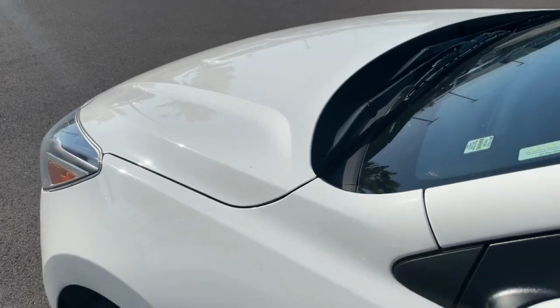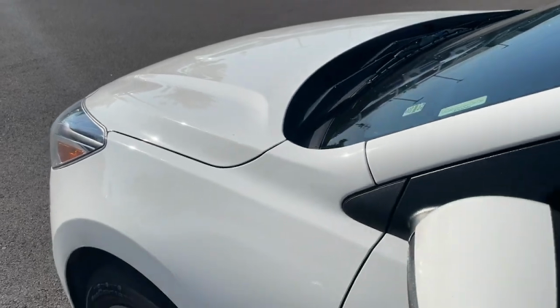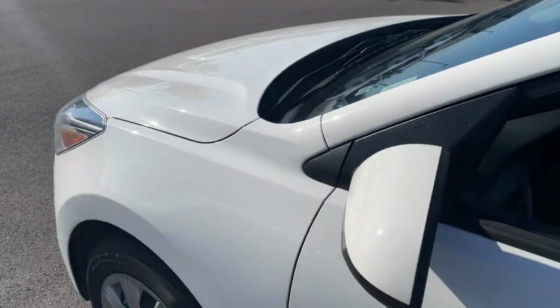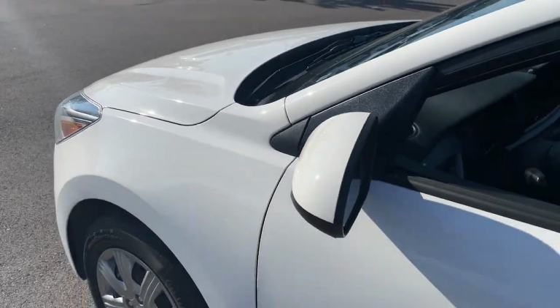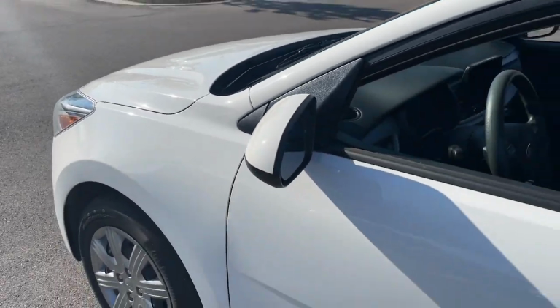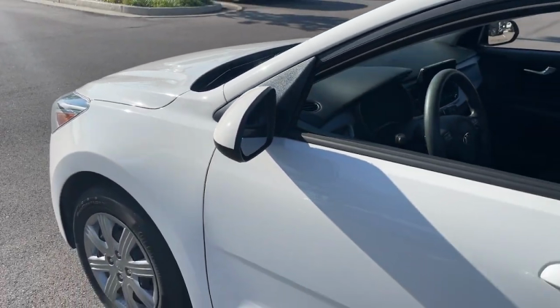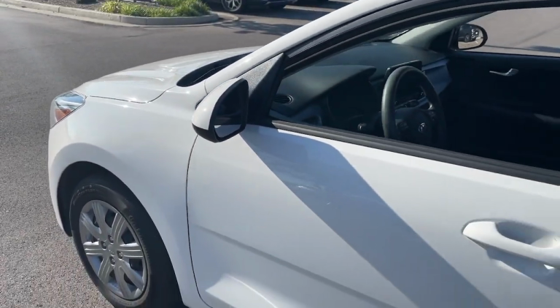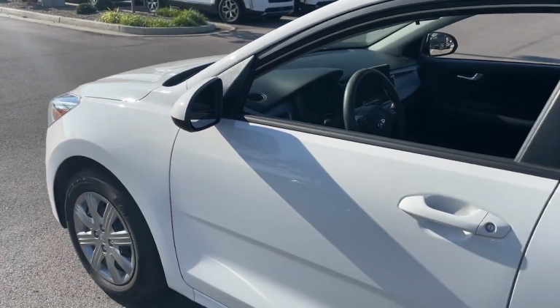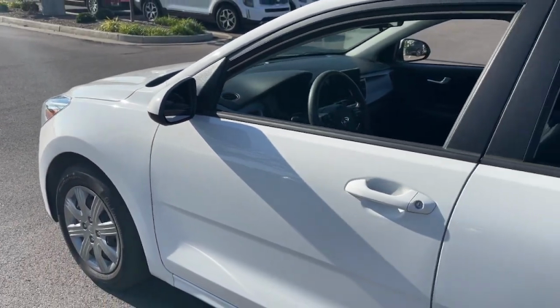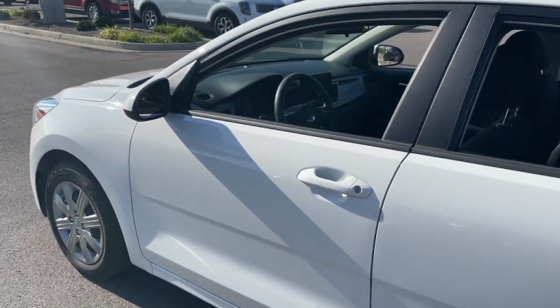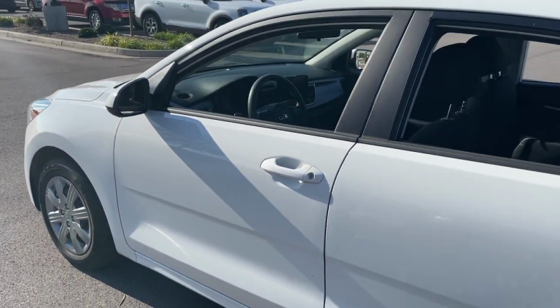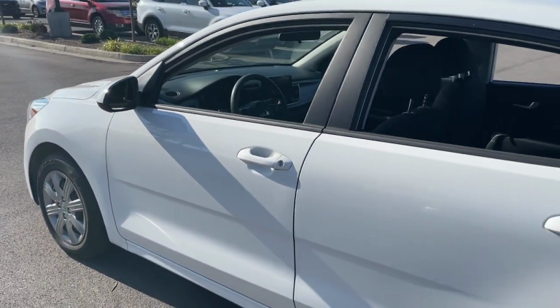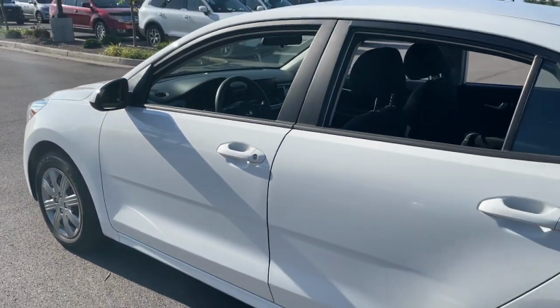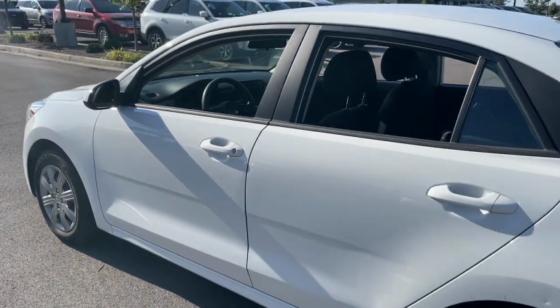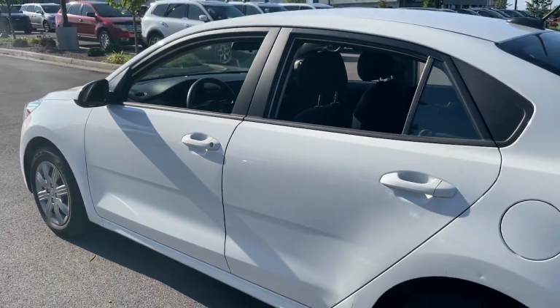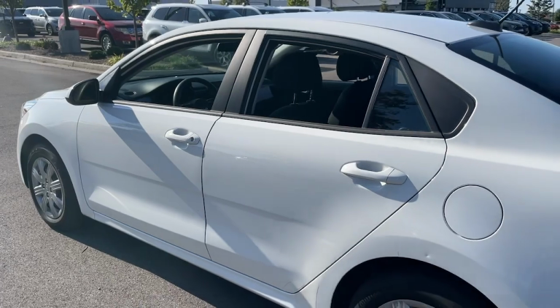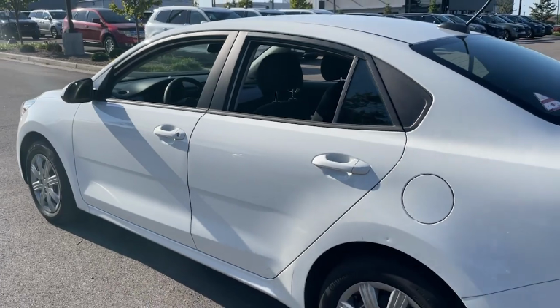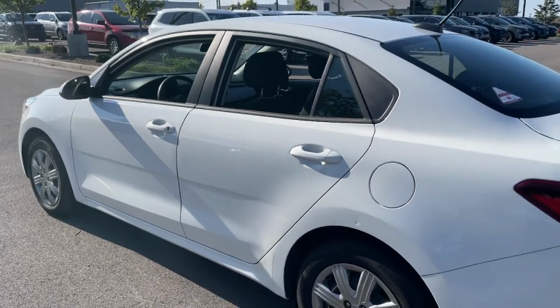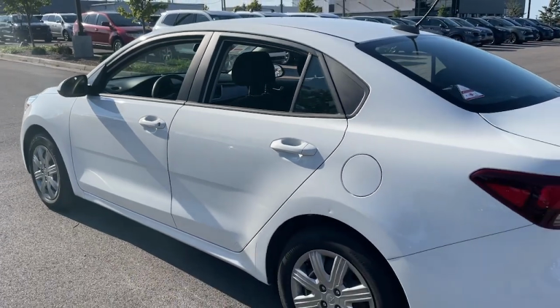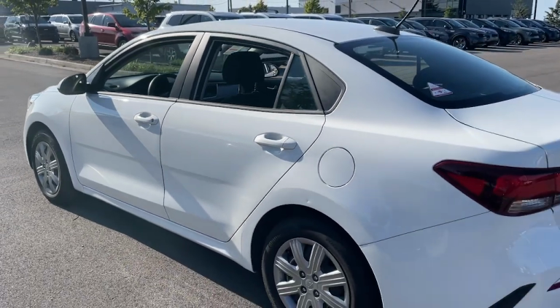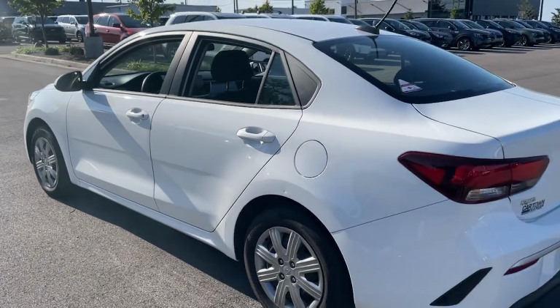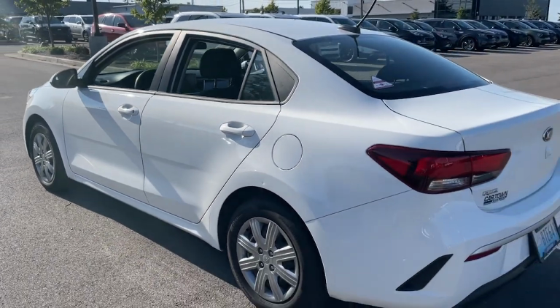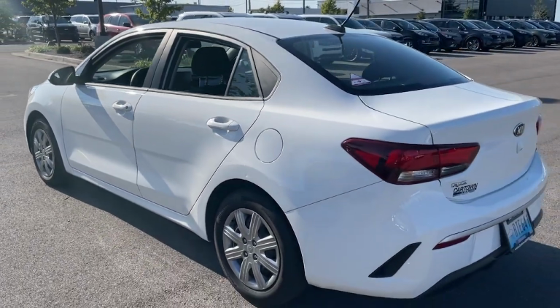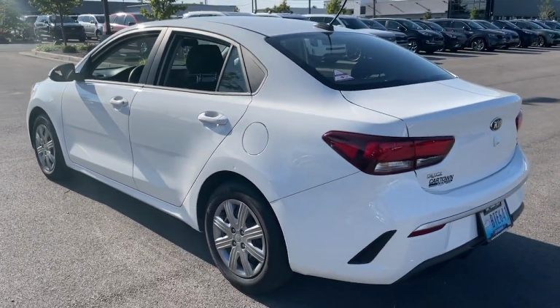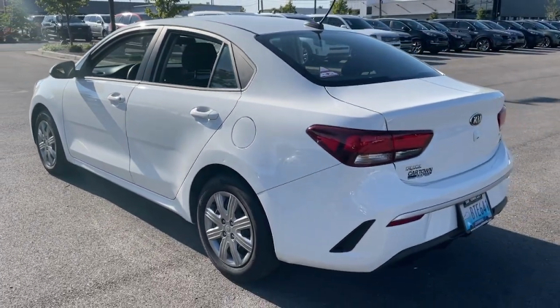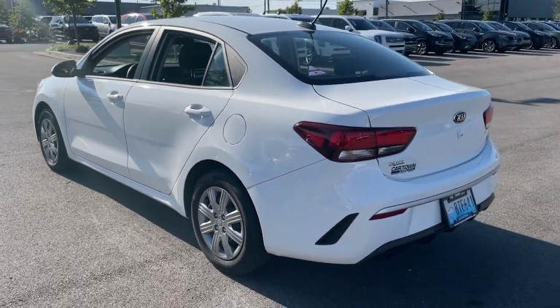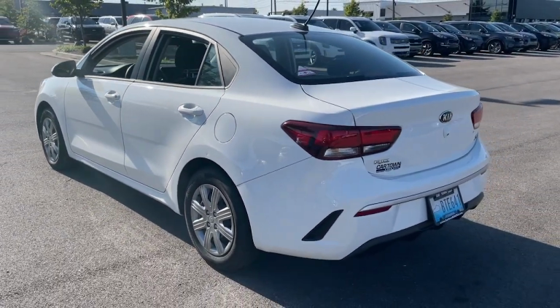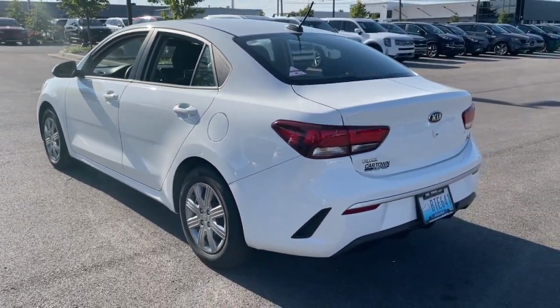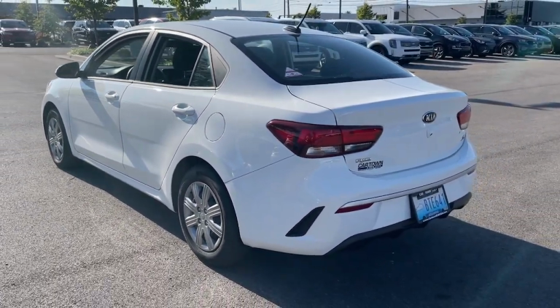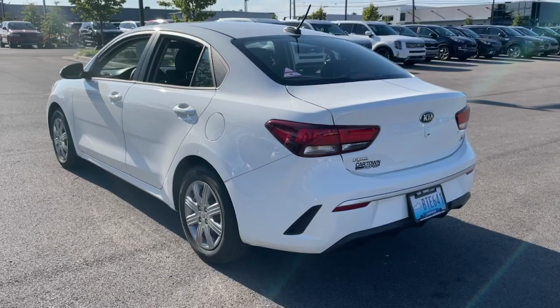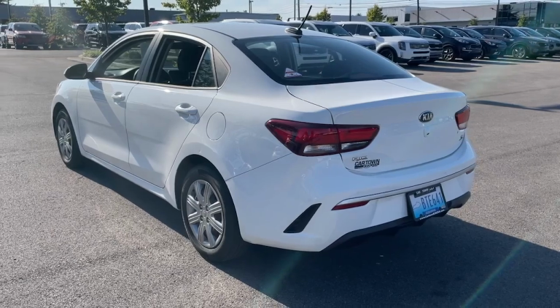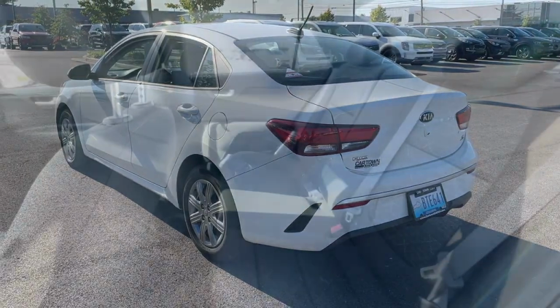This could be the car for you. The 2021 Kia Rio. With less than 60,000 miles on the odometer, this vehicle stands out from the rest.